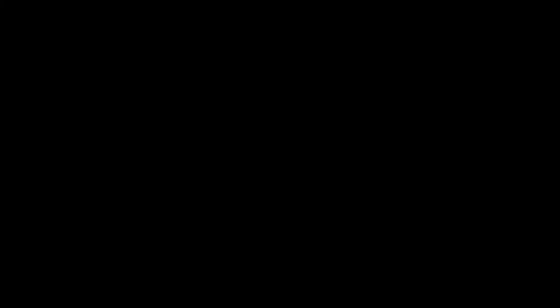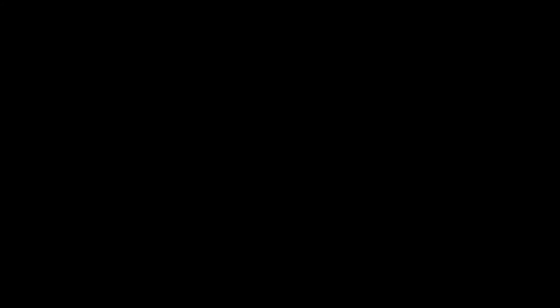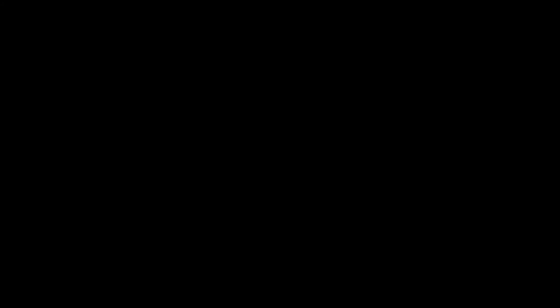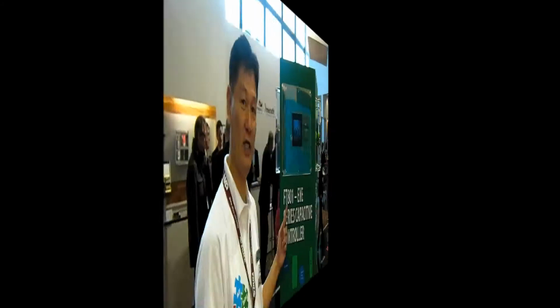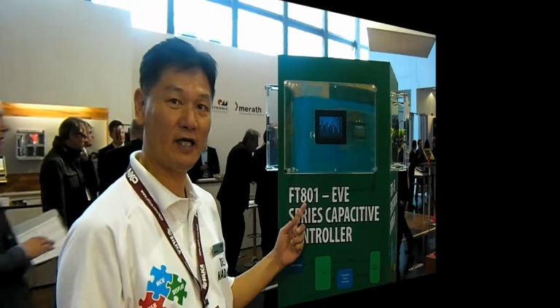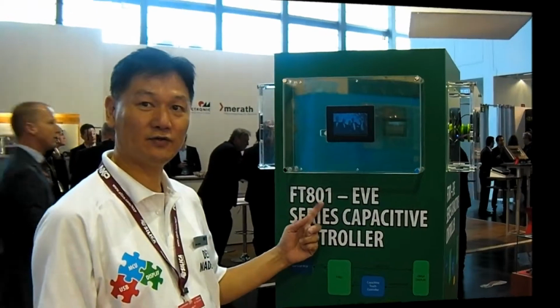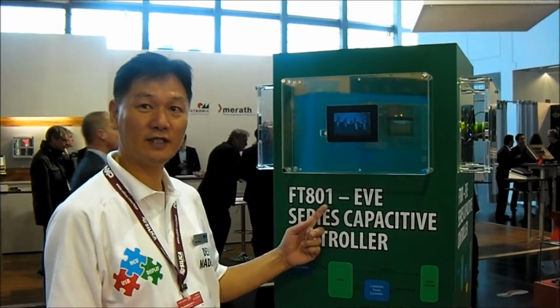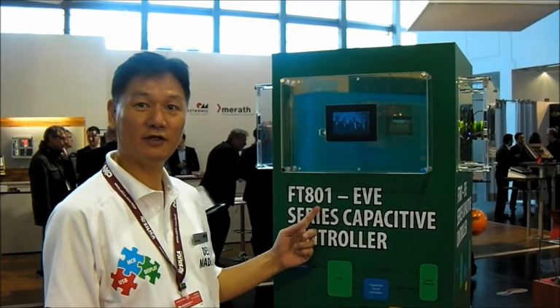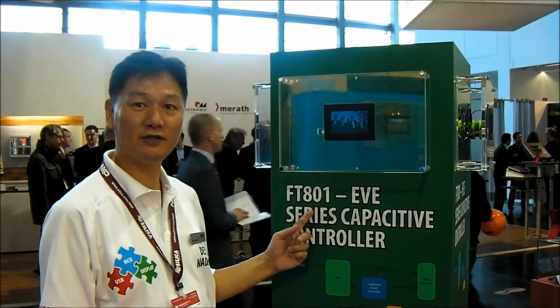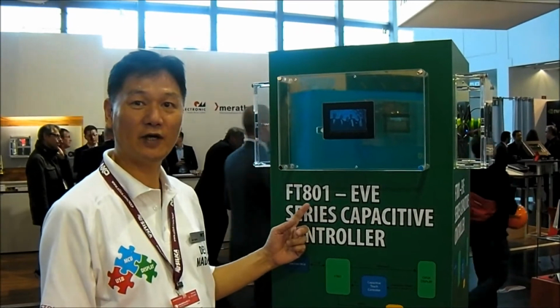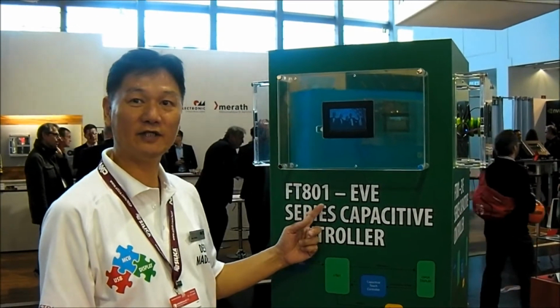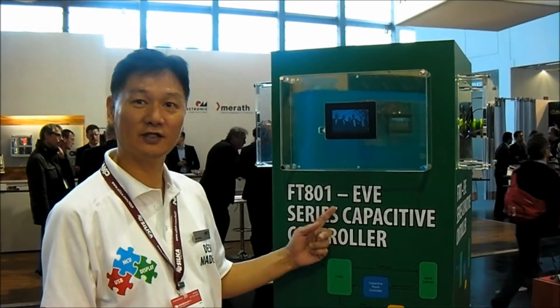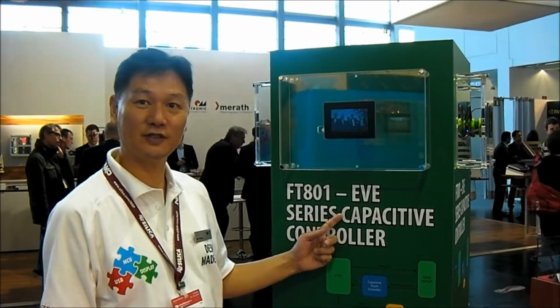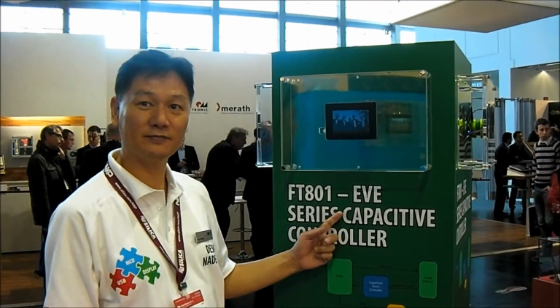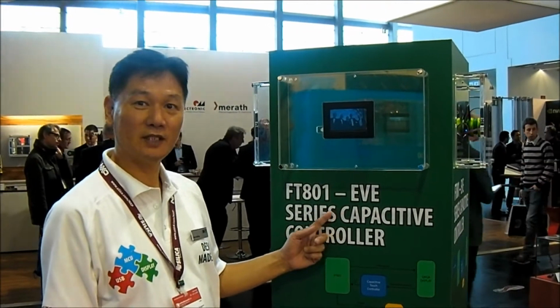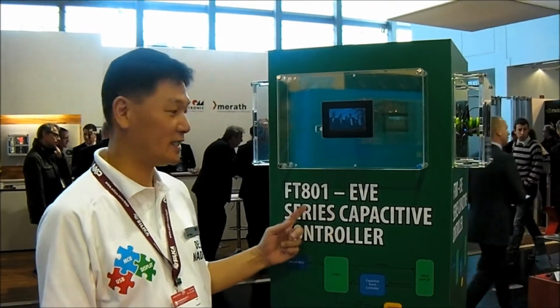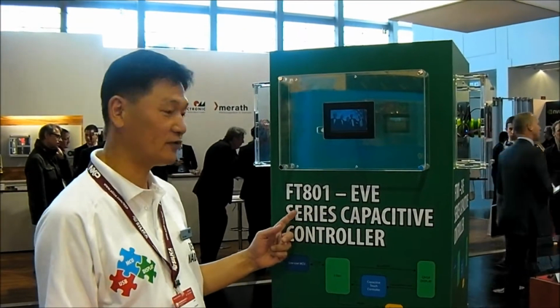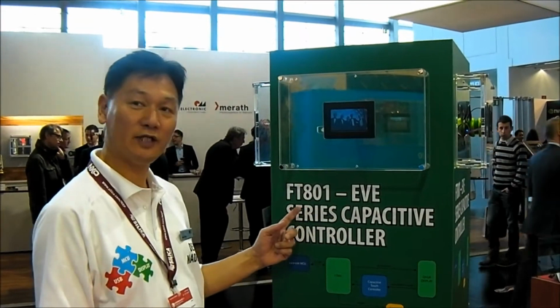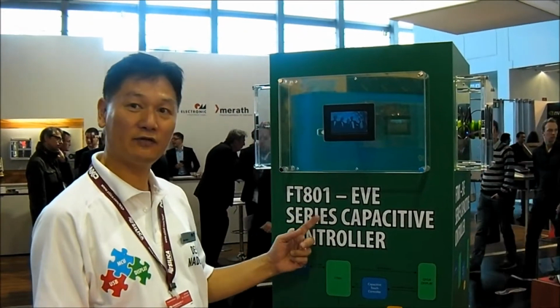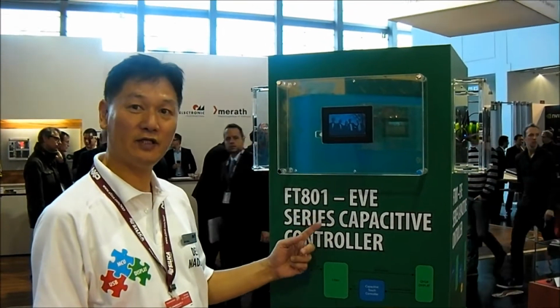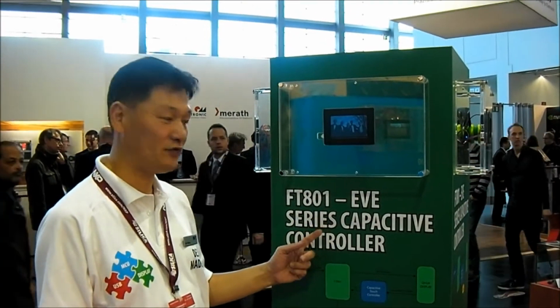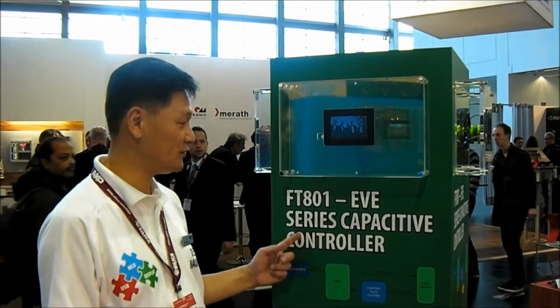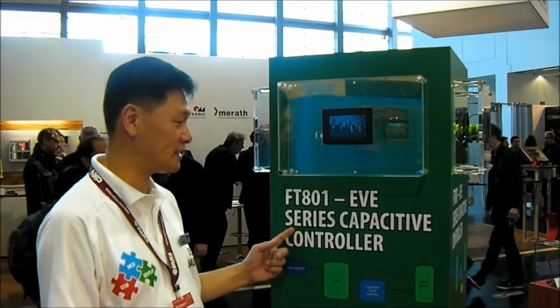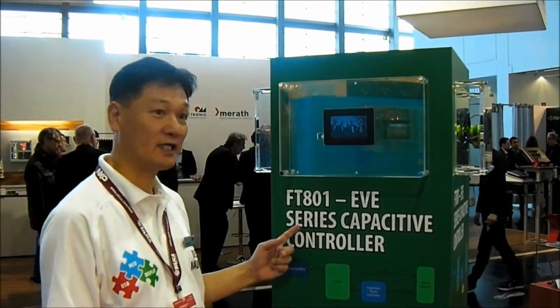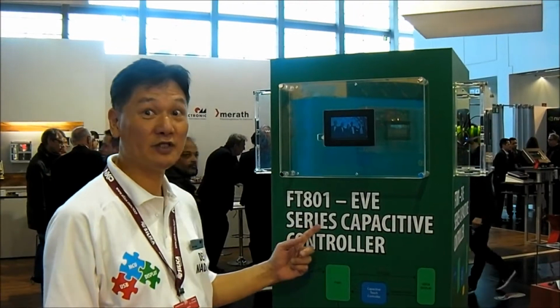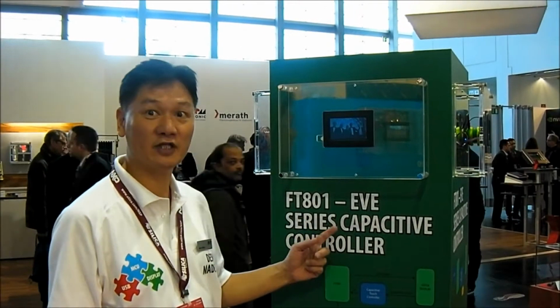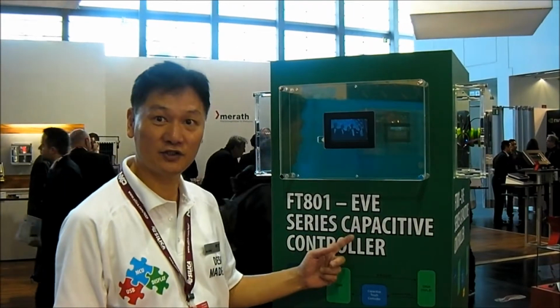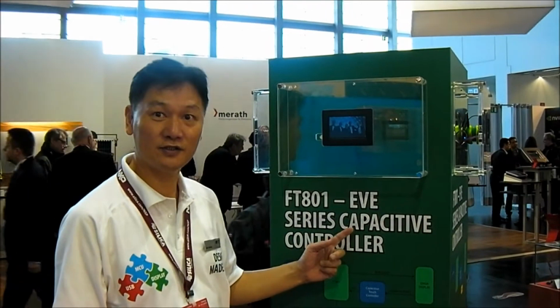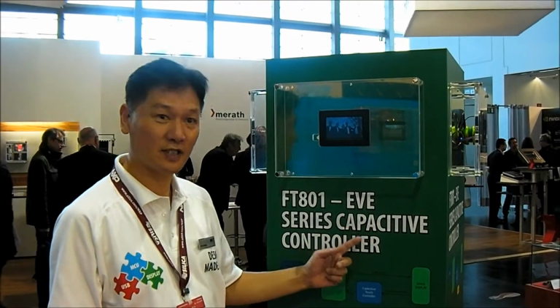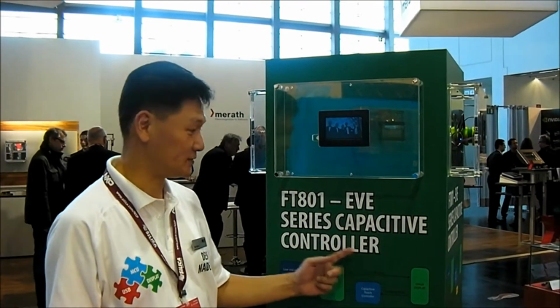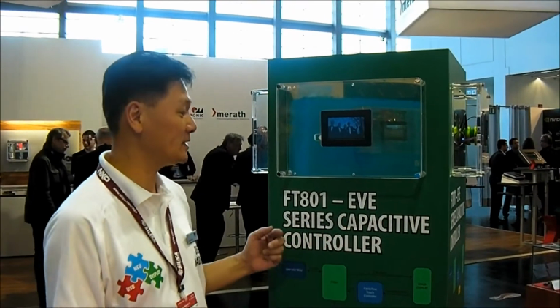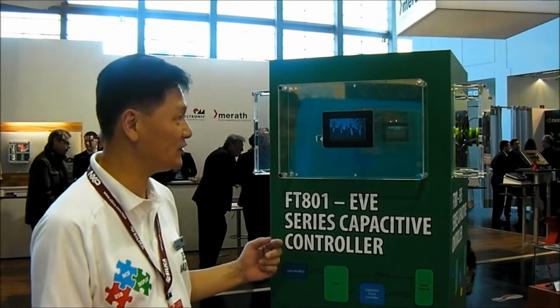This is FD801, our new graphics controller. It has integrated a new feature with capacitive touch features.